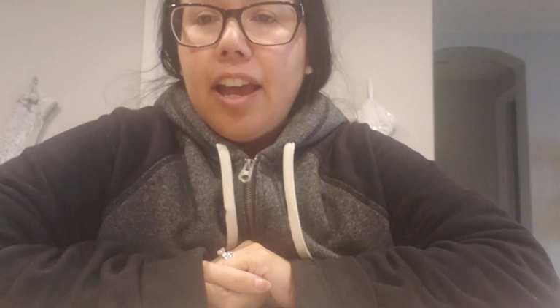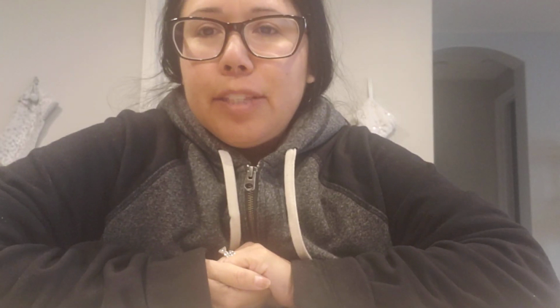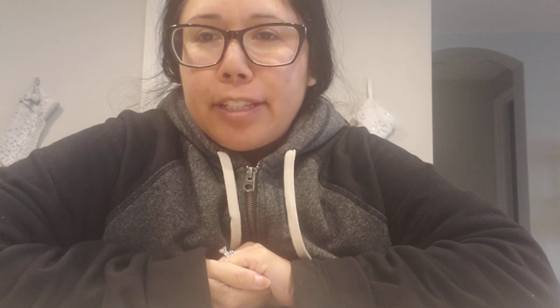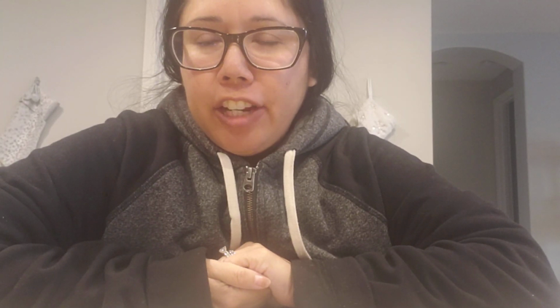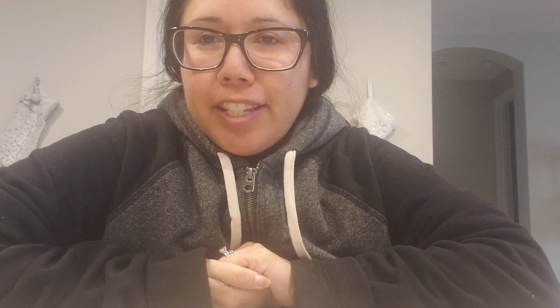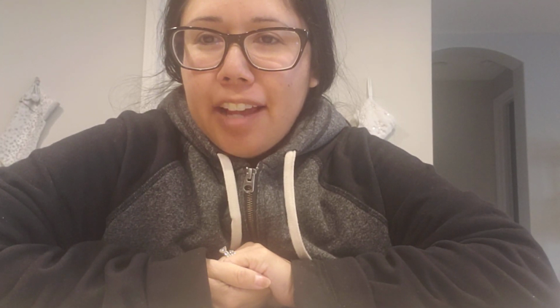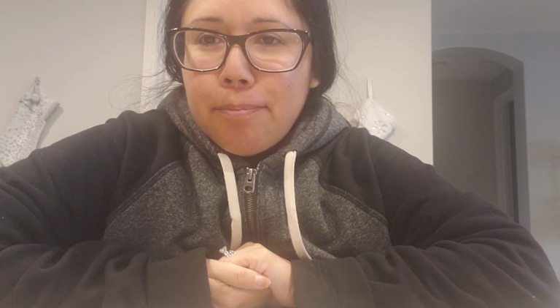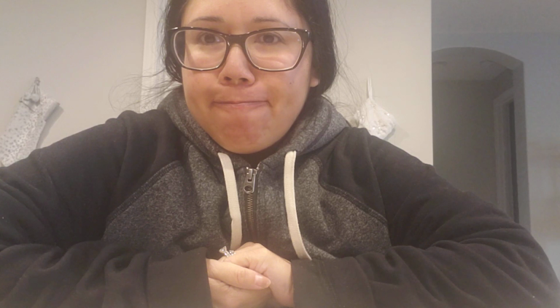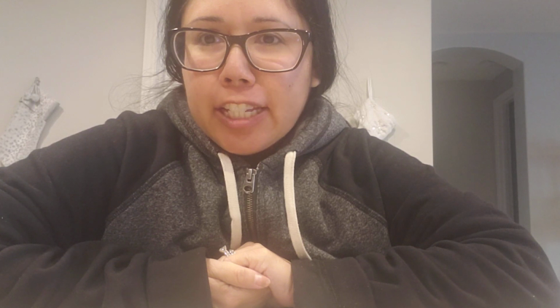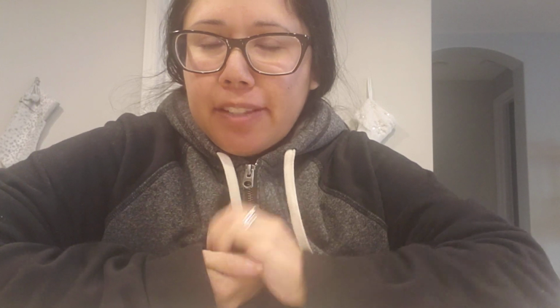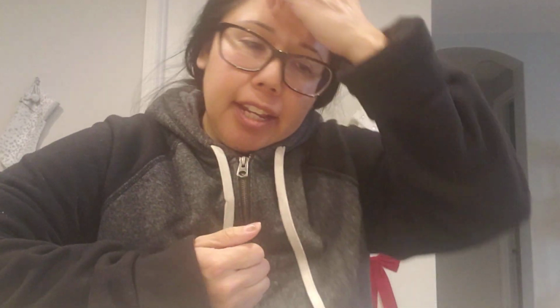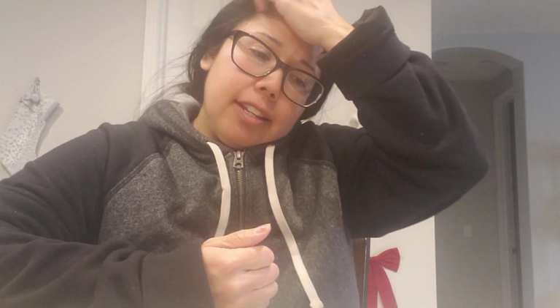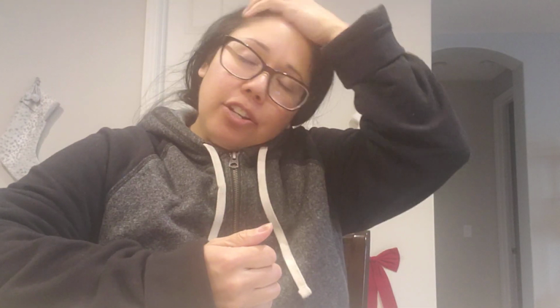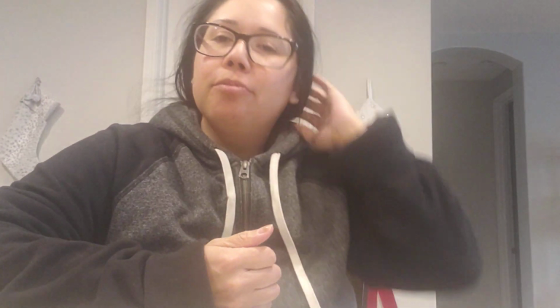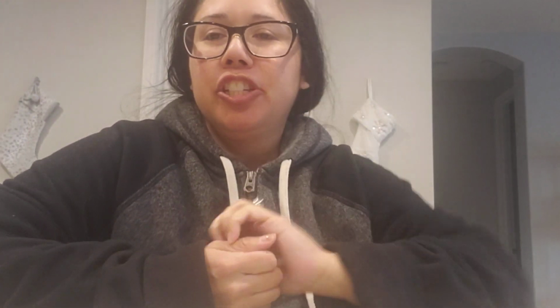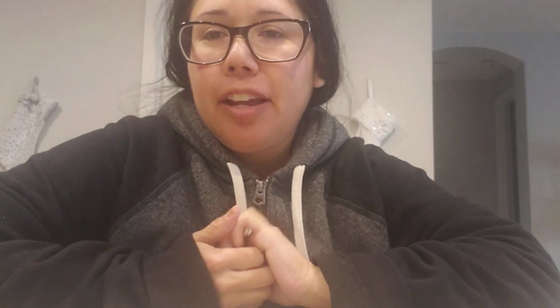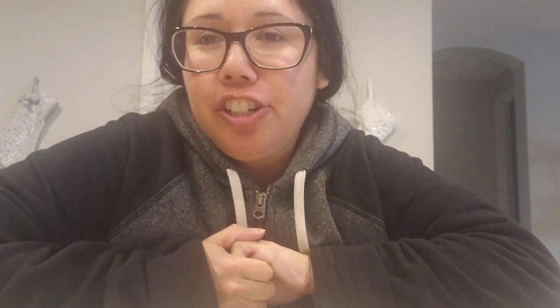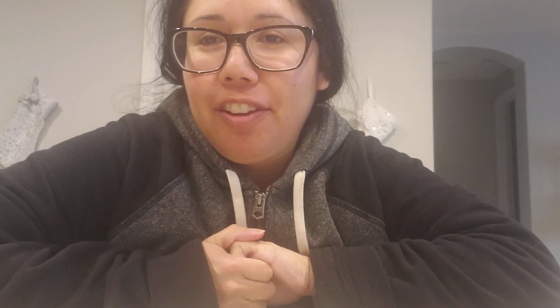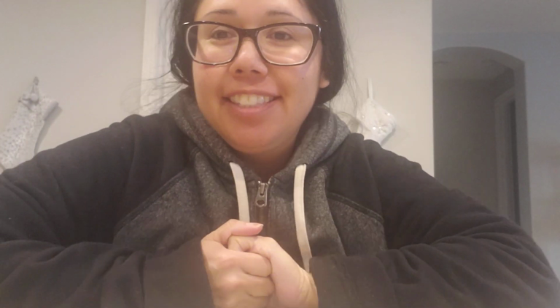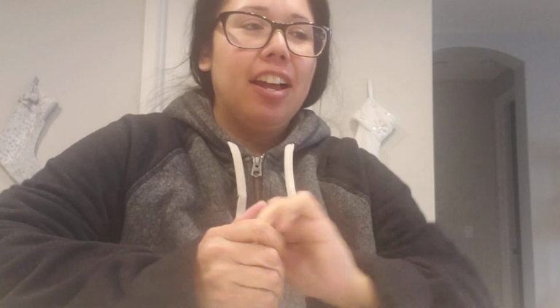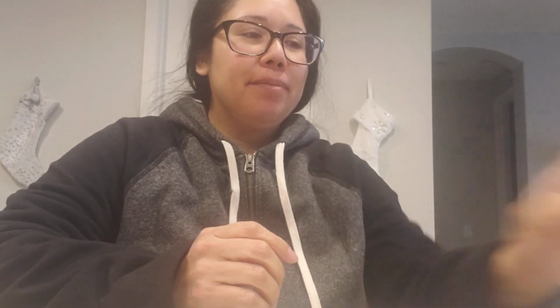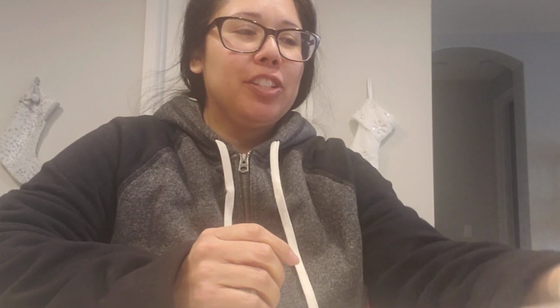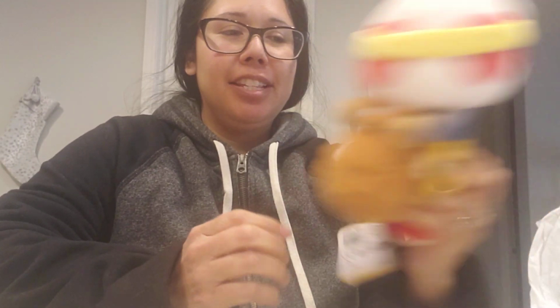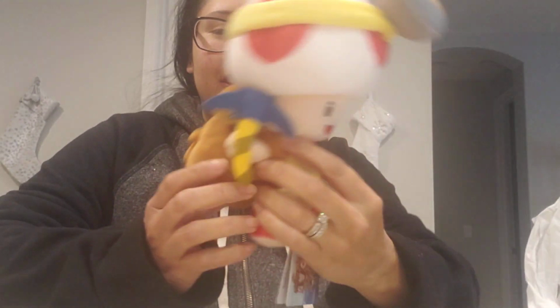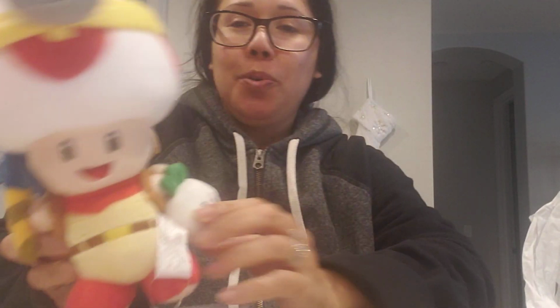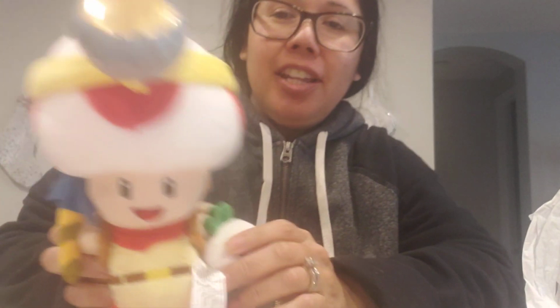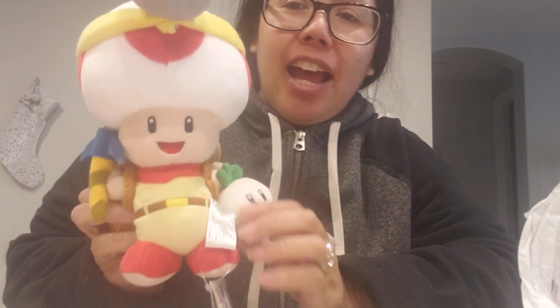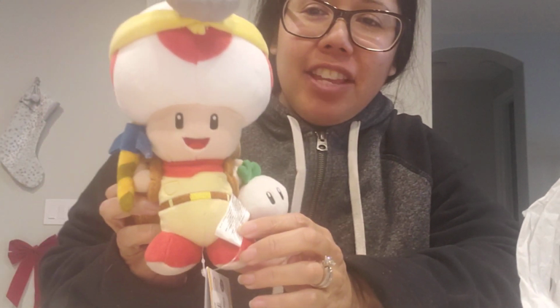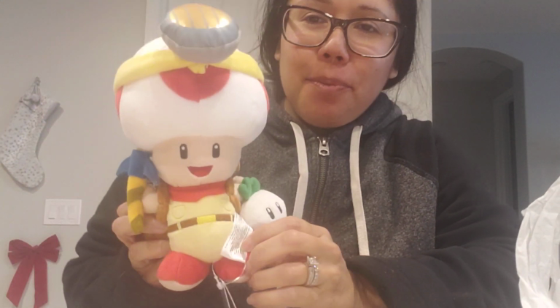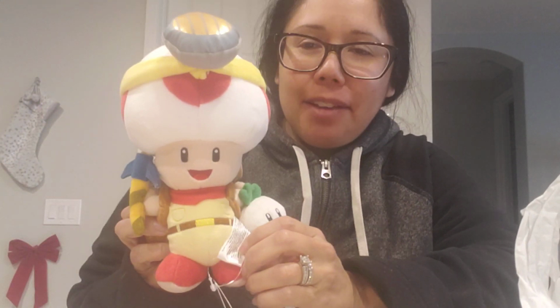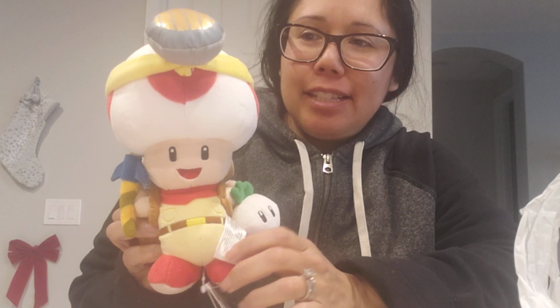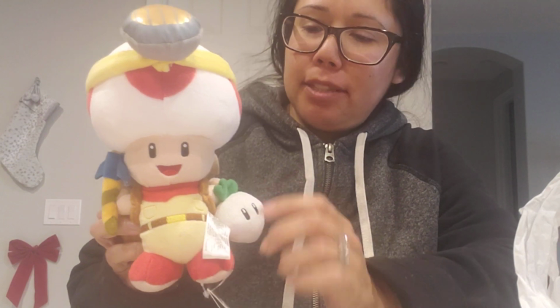Hi guys, welcome back to my channel! Today I have some Jack's specific Nintendo plushies that I wanted to share with you guys. So the first one is Toad — I have the other one that they released, but this one I really like because they added some detail to it.